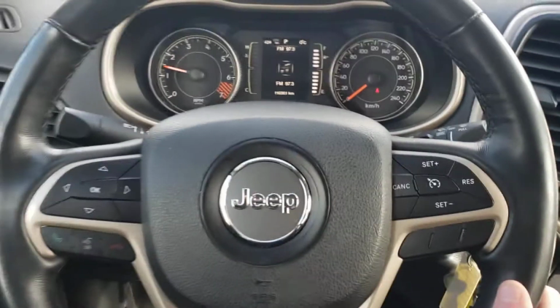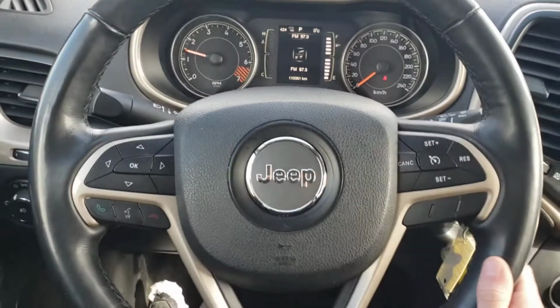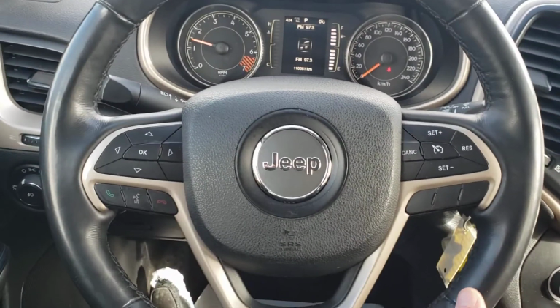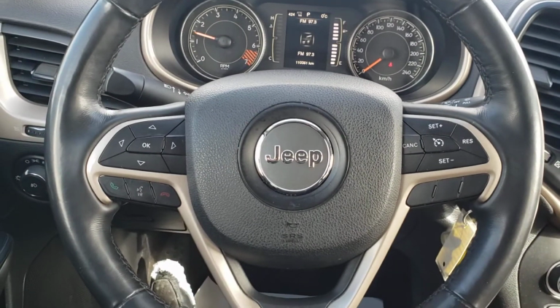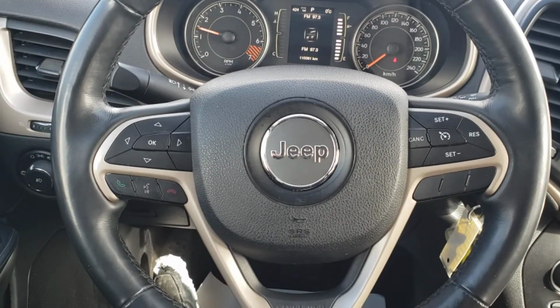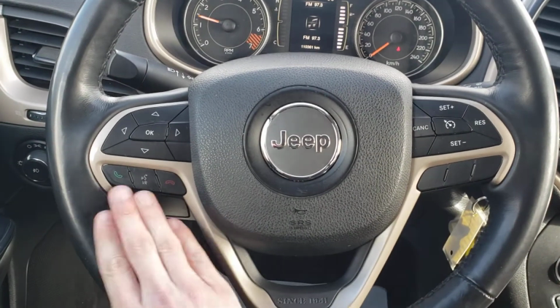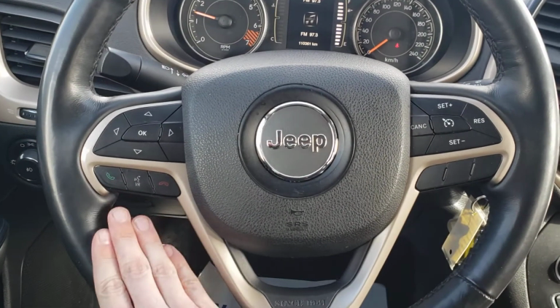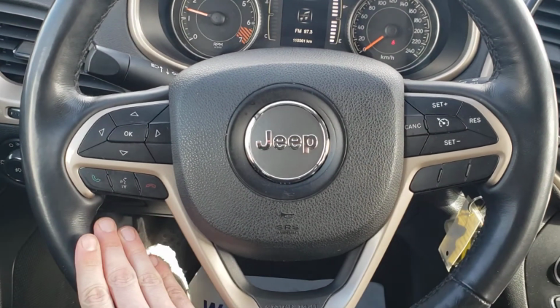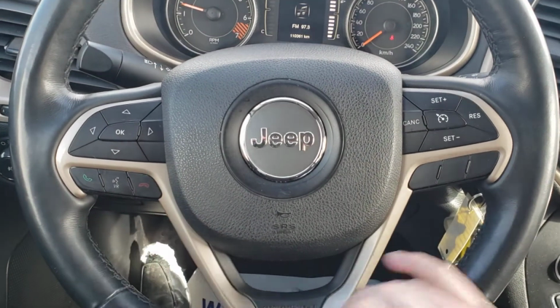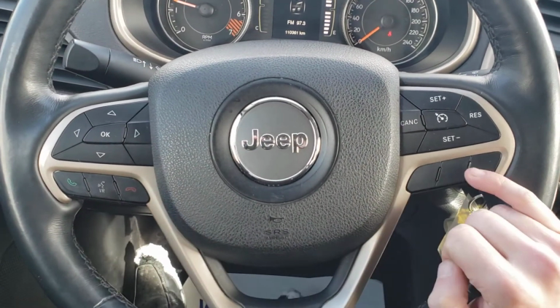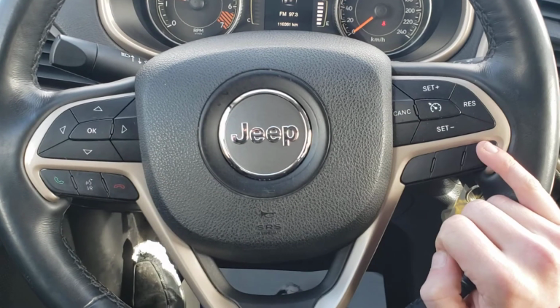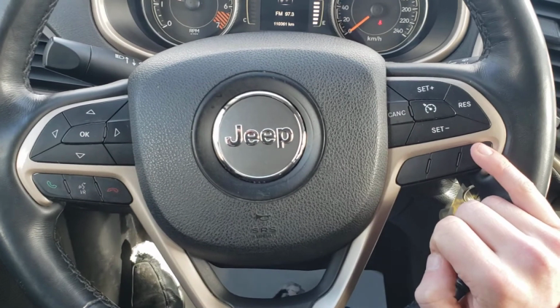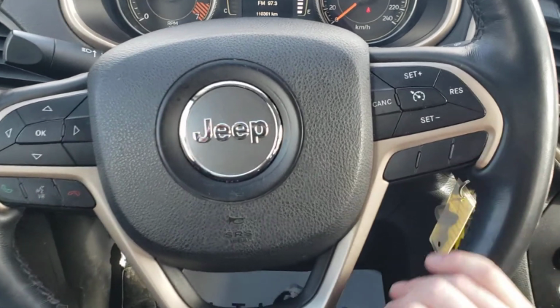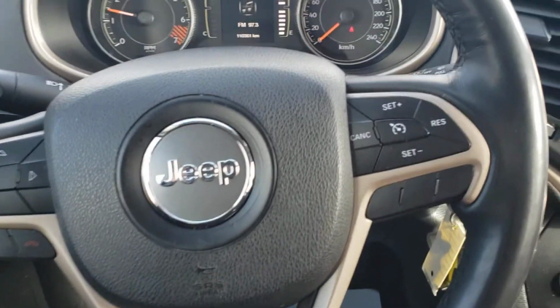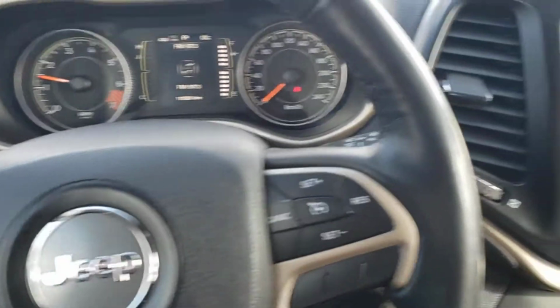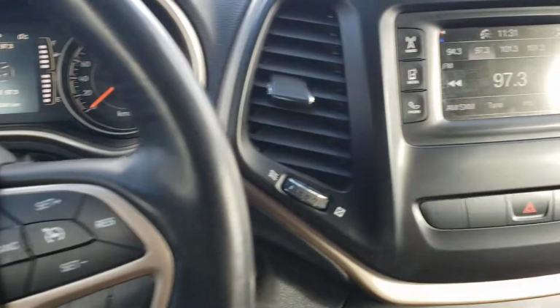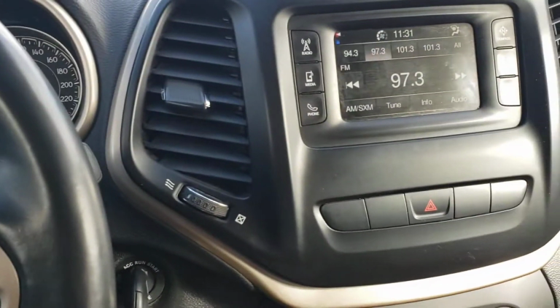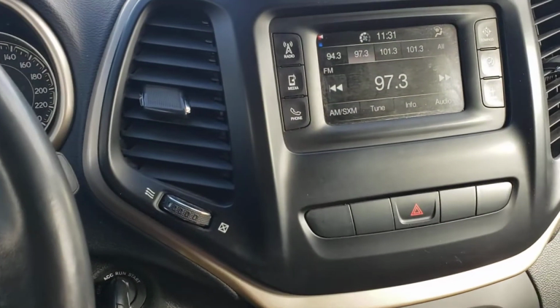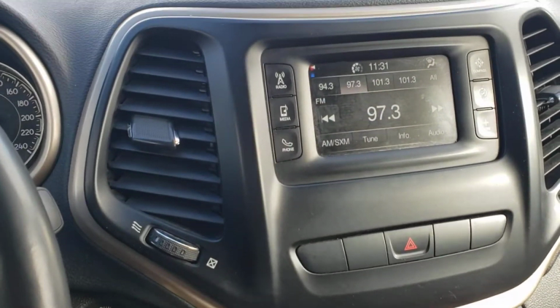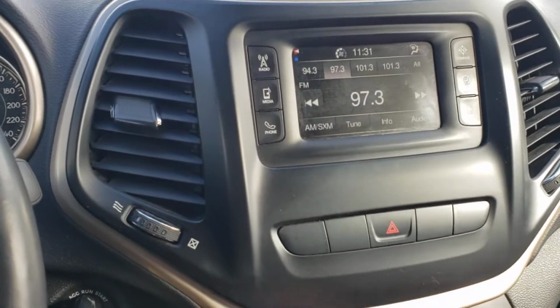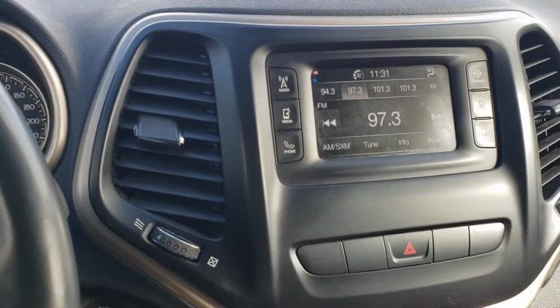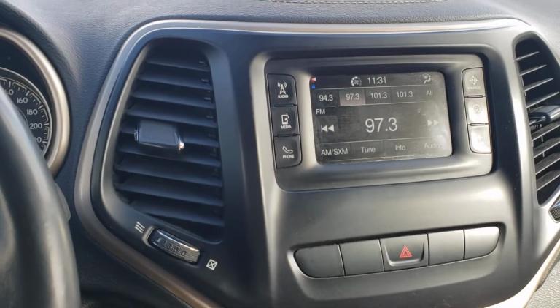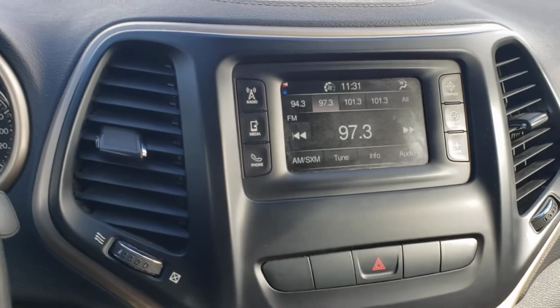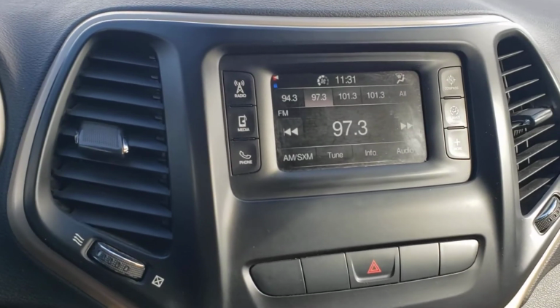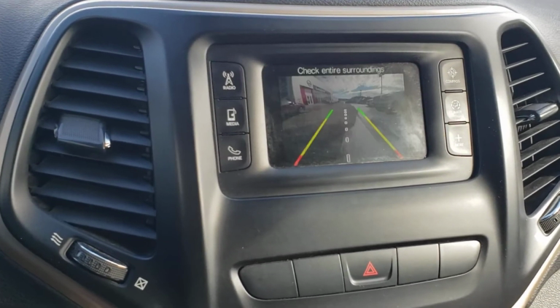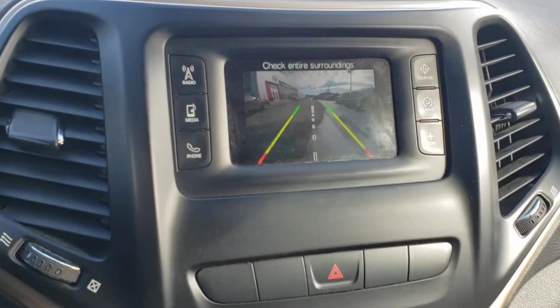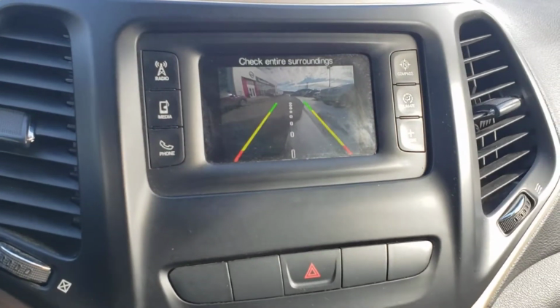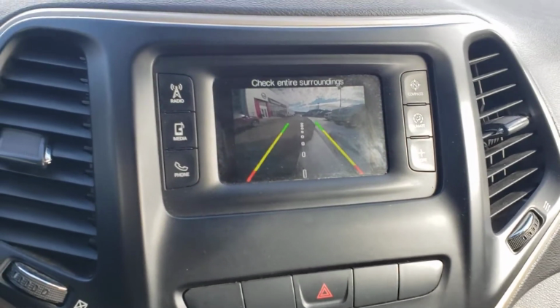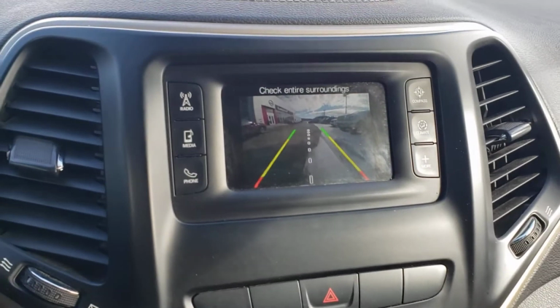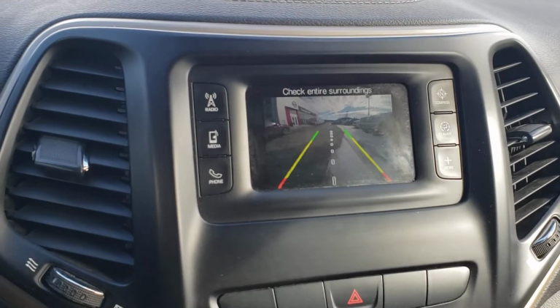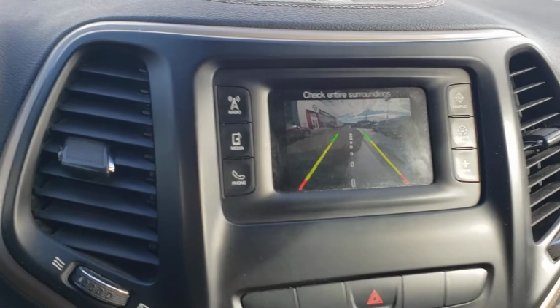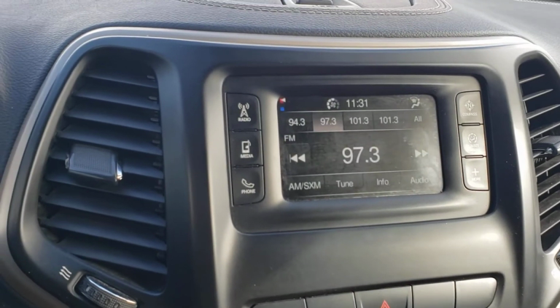Back on our steering wheel — Bluetooth controls on the left, cruise control options on the right. Looking over, there's a nice LED screen. It does have a backup camera with trajectory lines, giving us a better idea of where we're going.